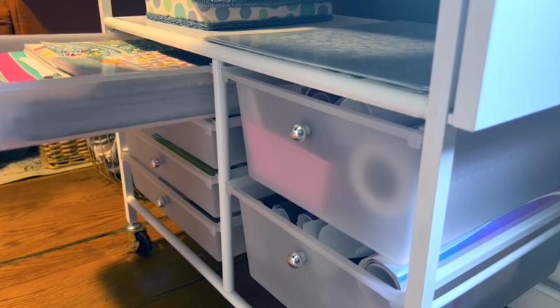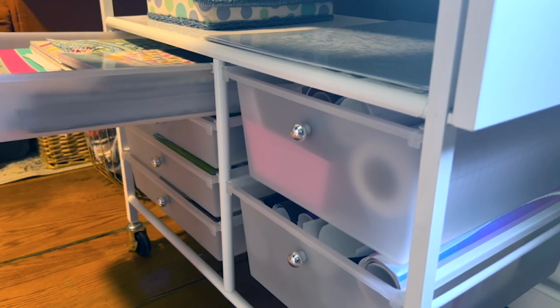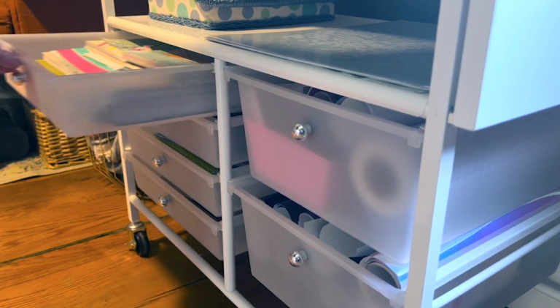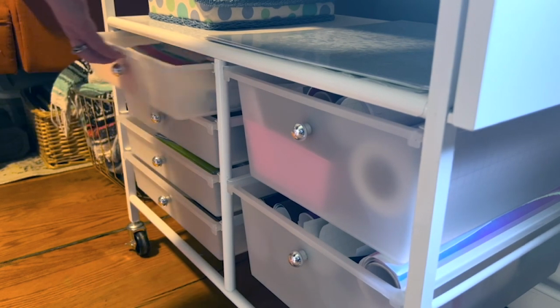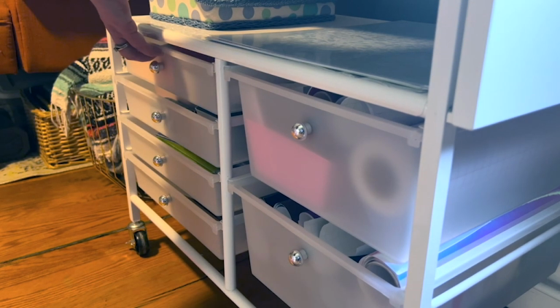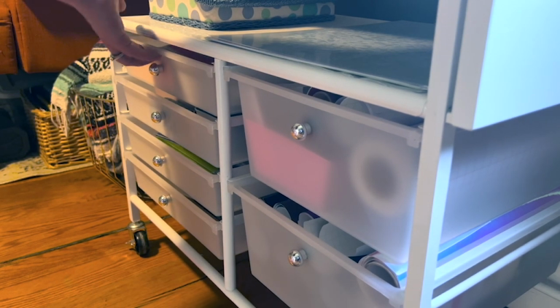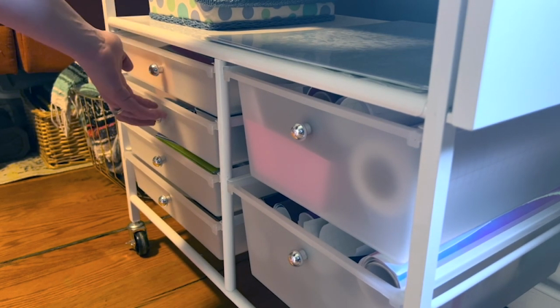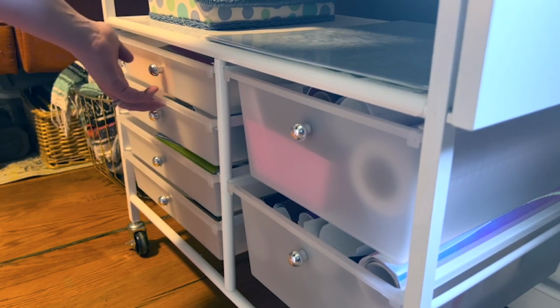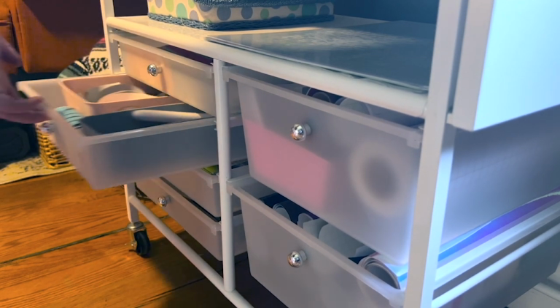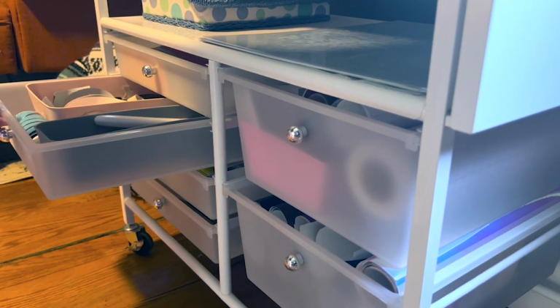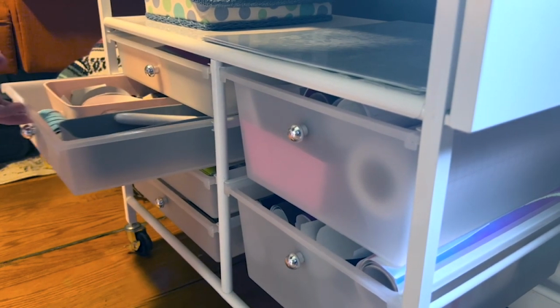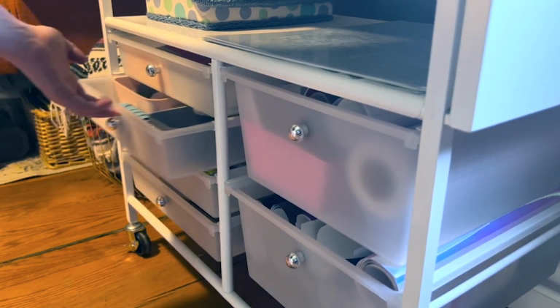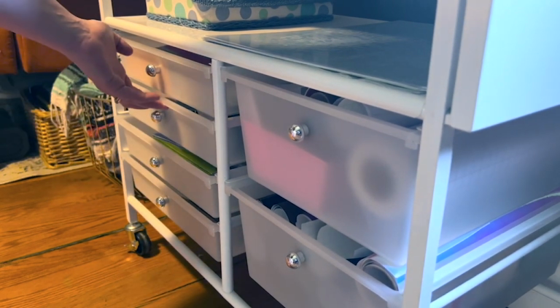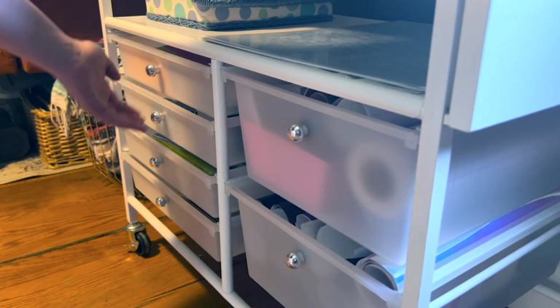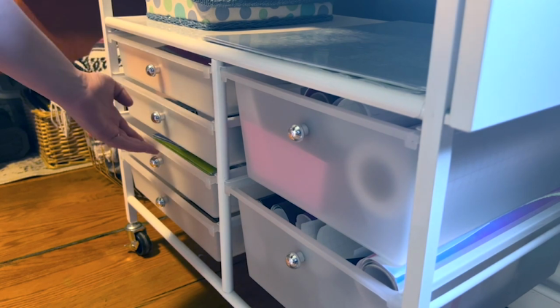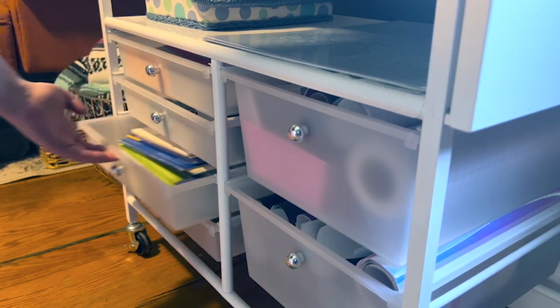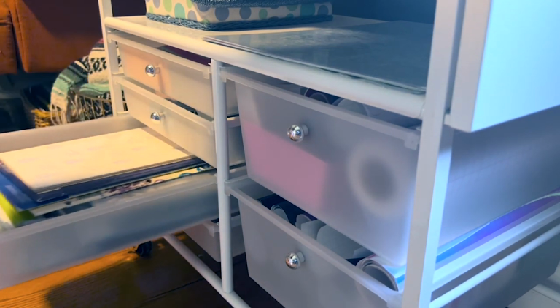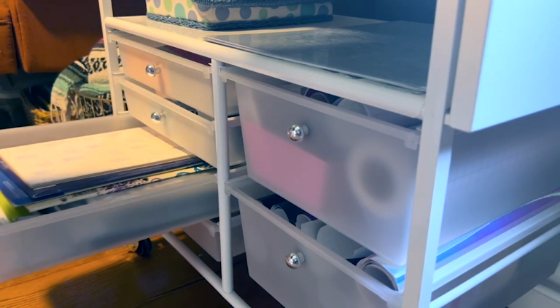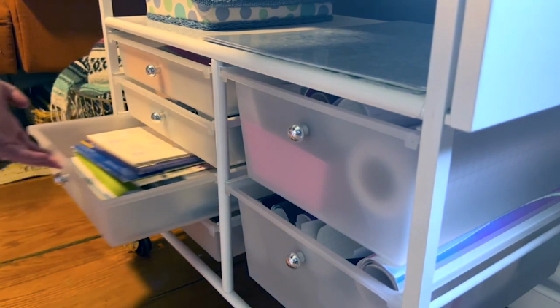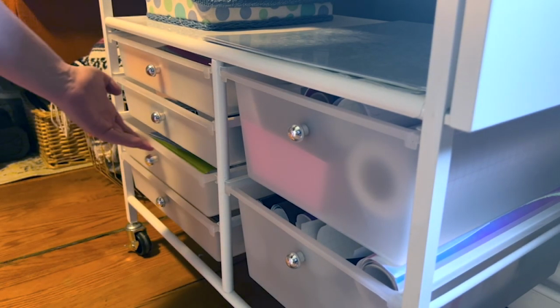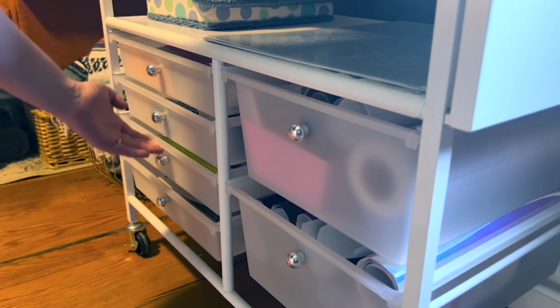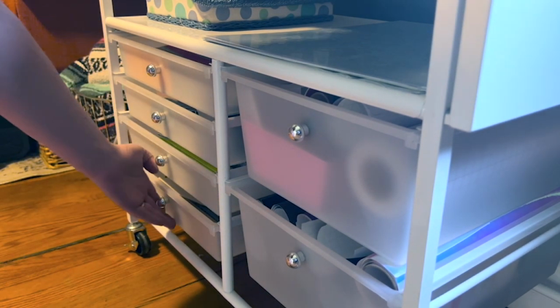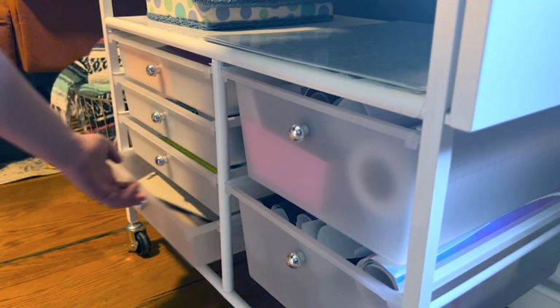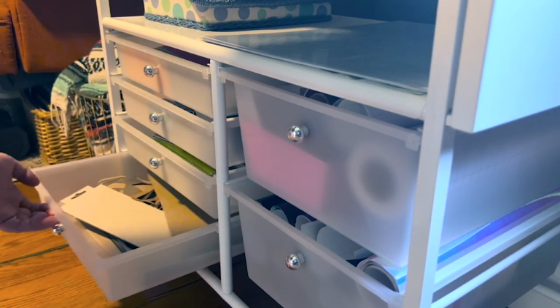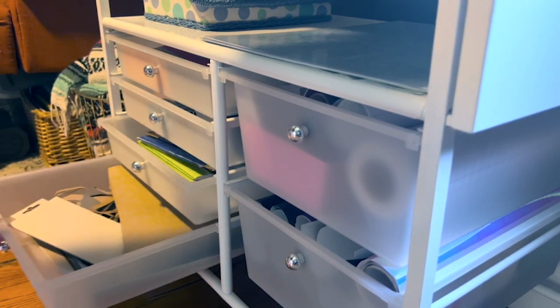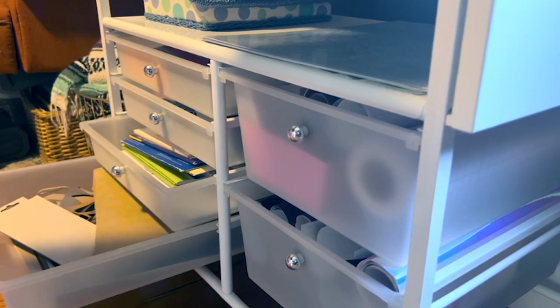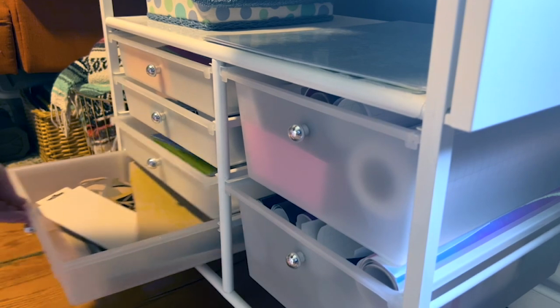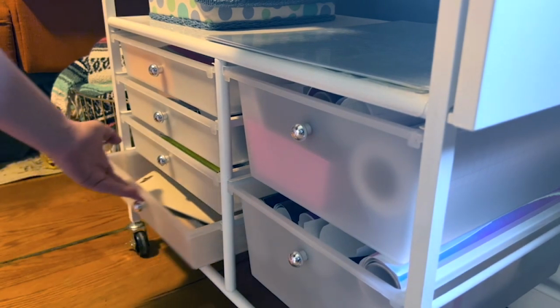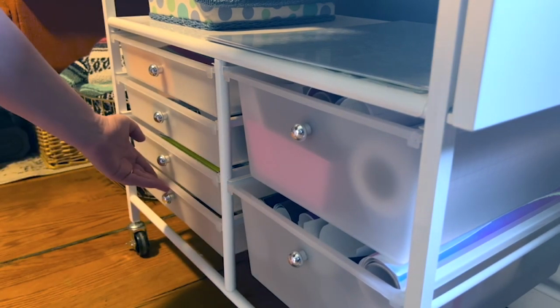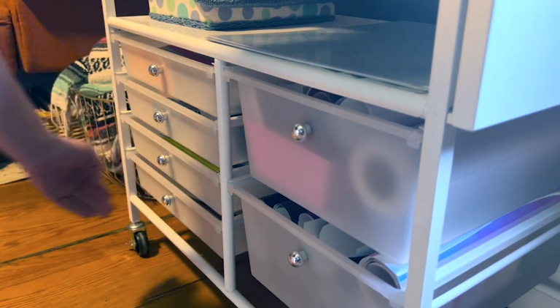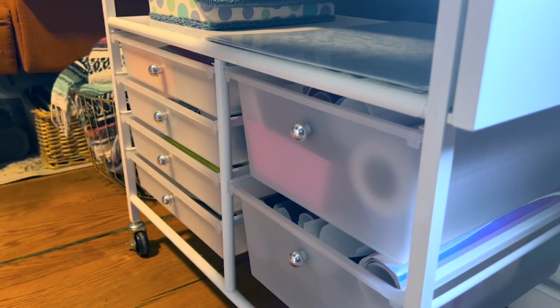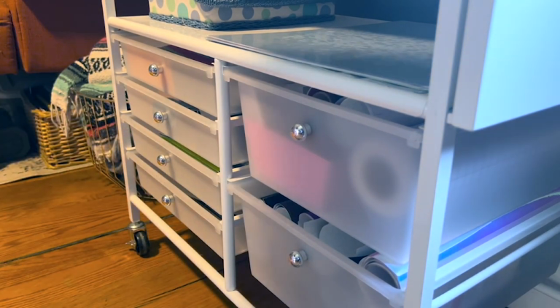I love to use the two large drawers for all of my vinyl, and I keep all of my tools and other paper and all the other things that I need to work with with my Cricut in the other four drawers.